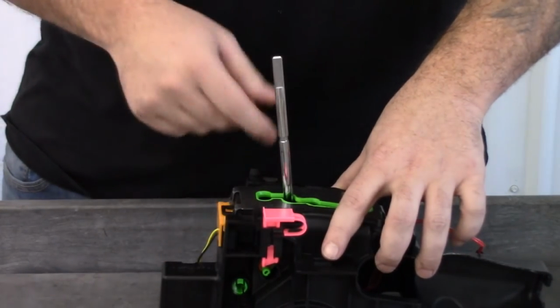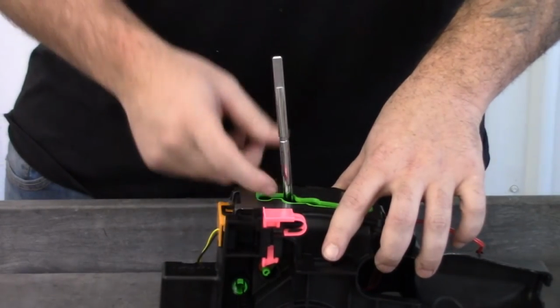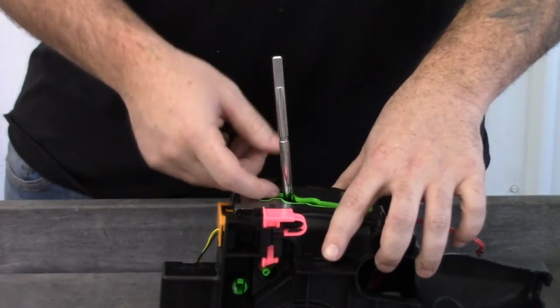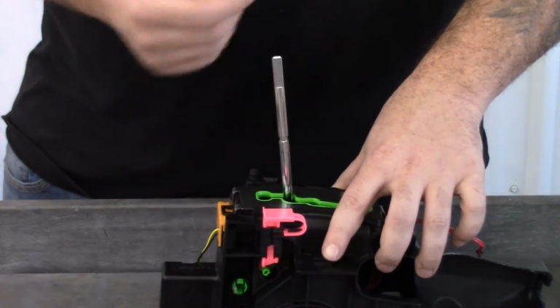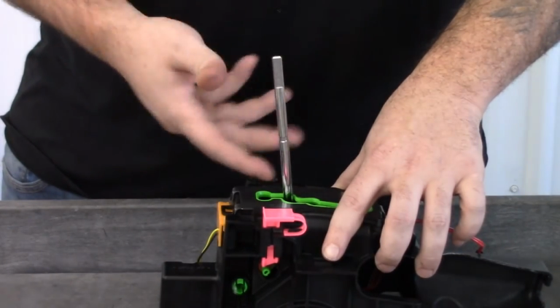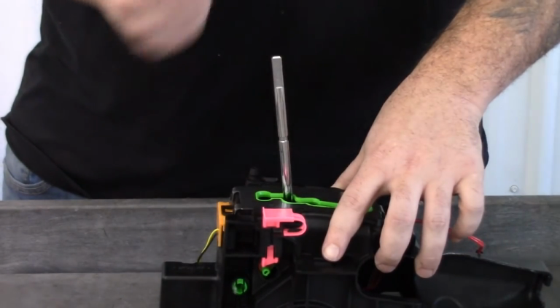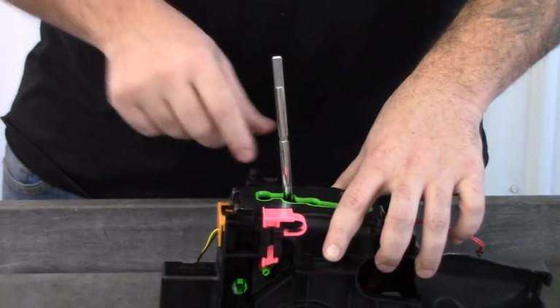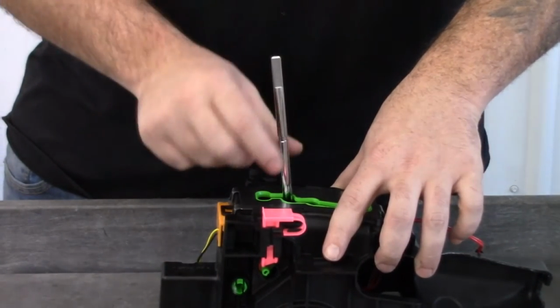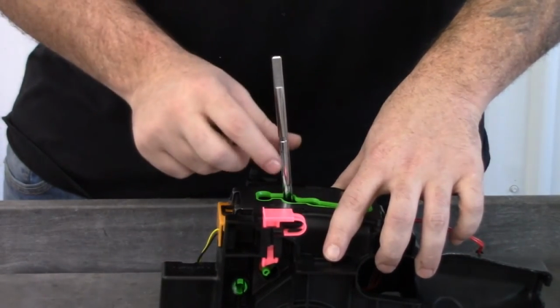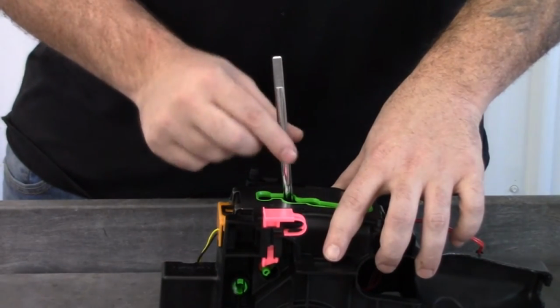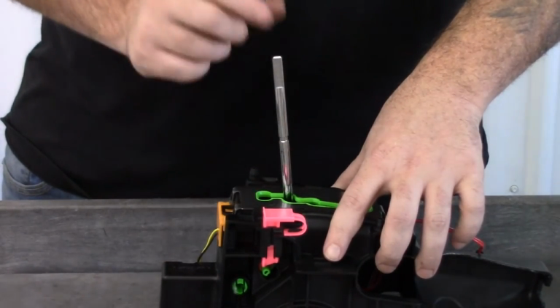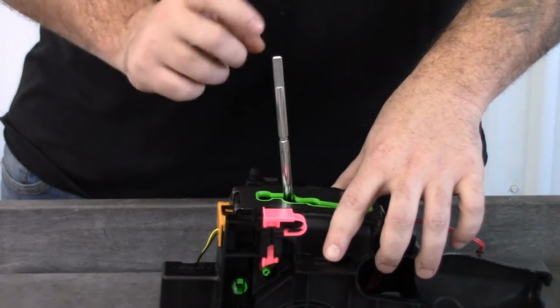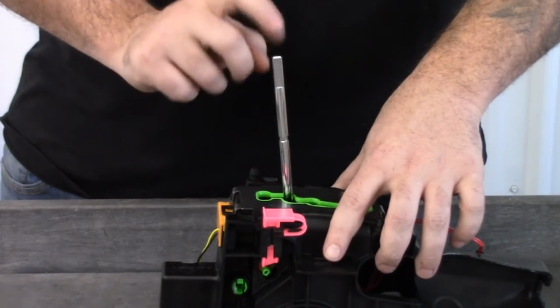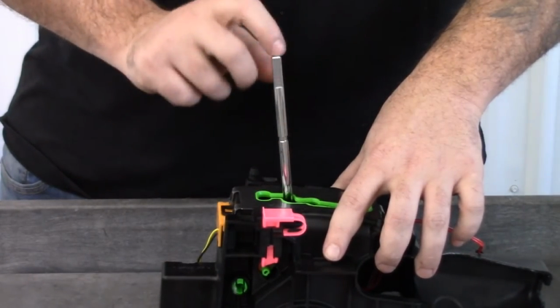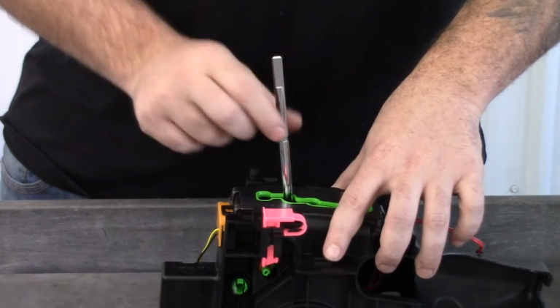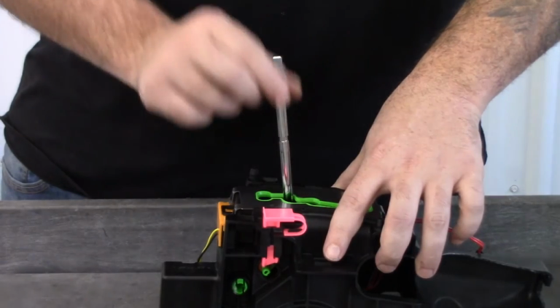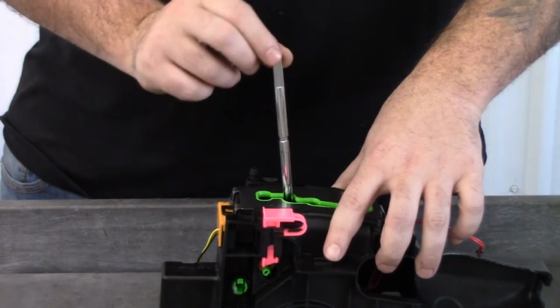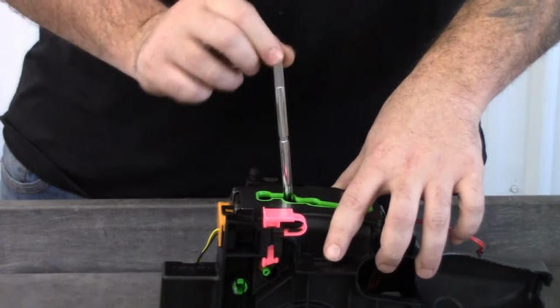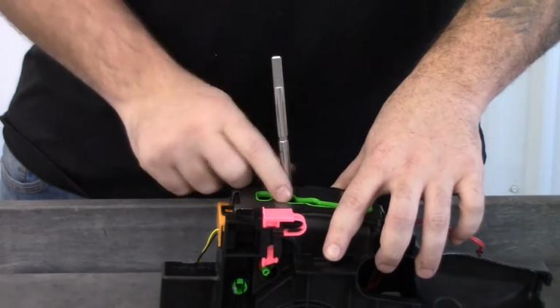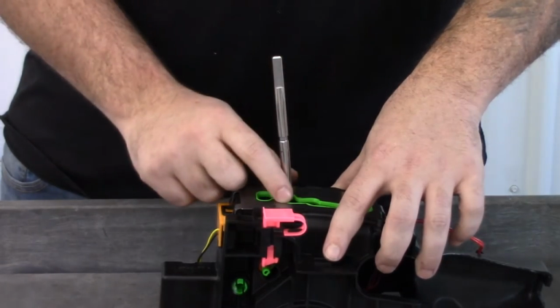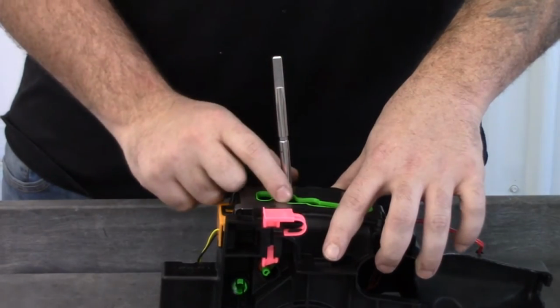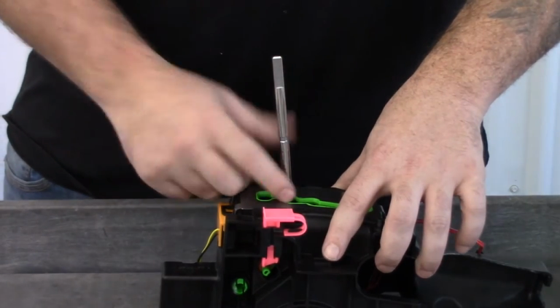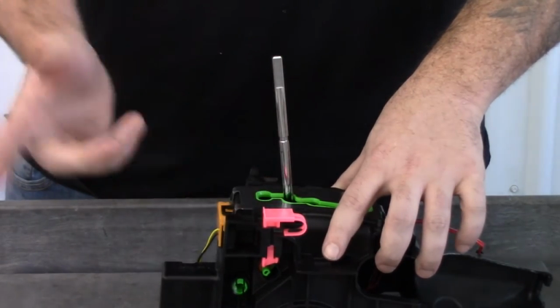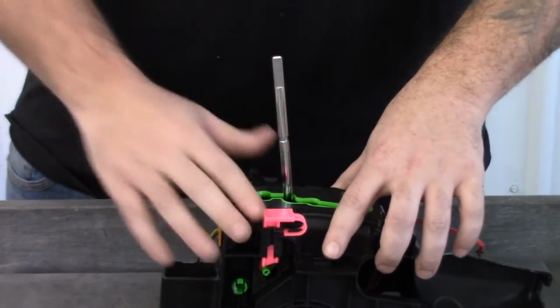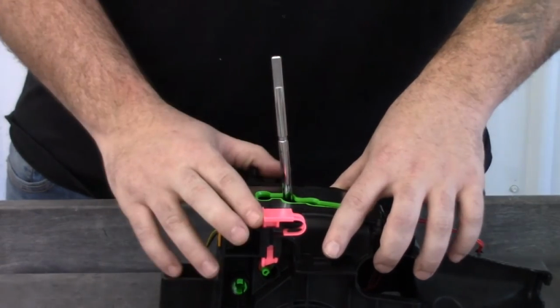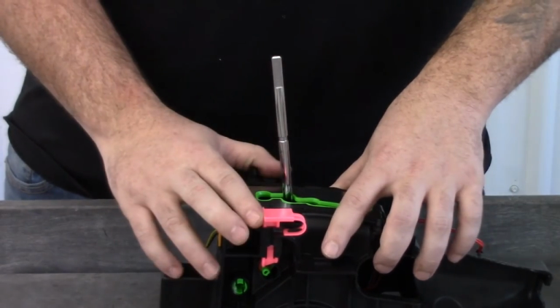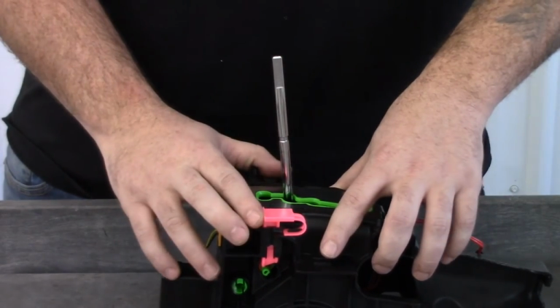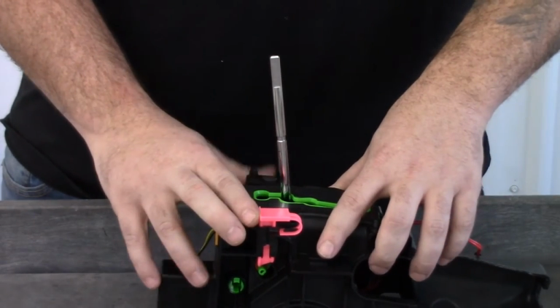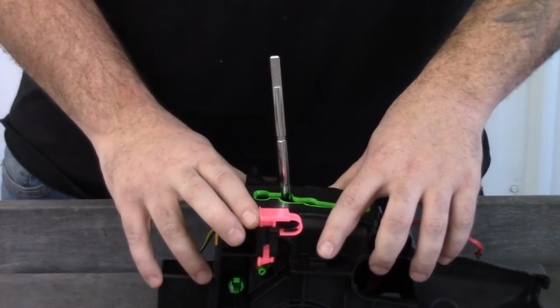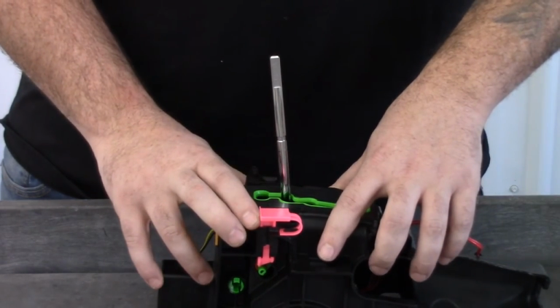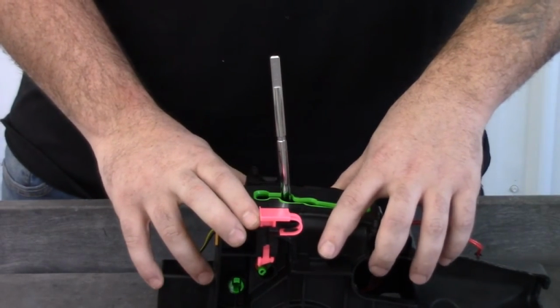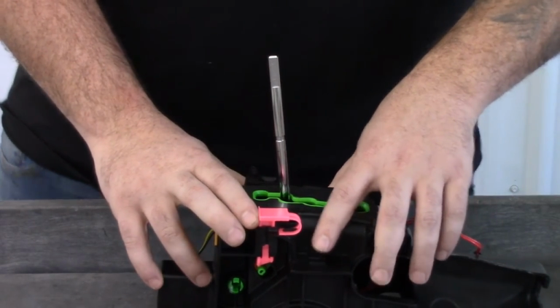Again, just take off your factory grip and make sure the shaft looks just like this one. If it does, you should be good to go to use our pistol grip.